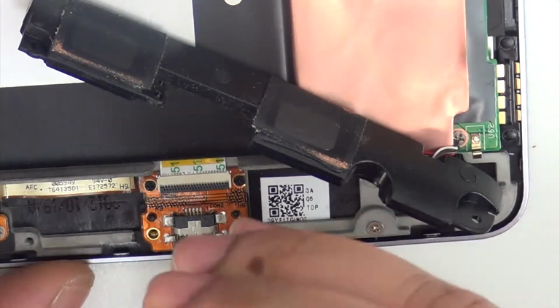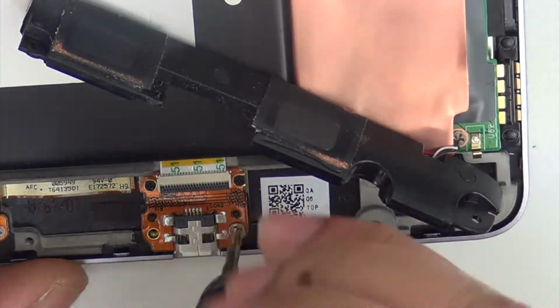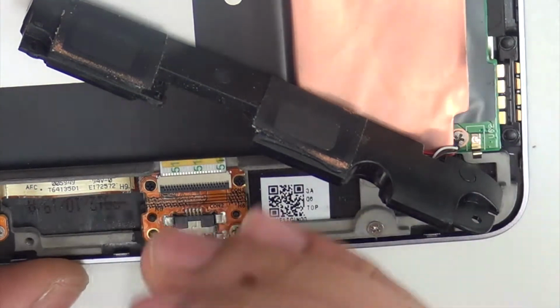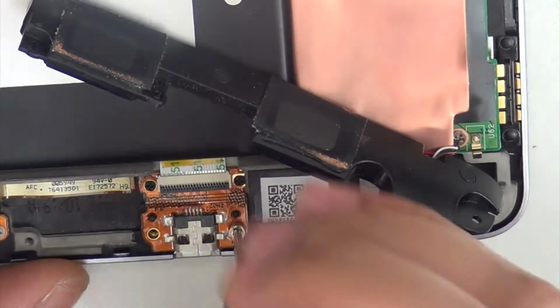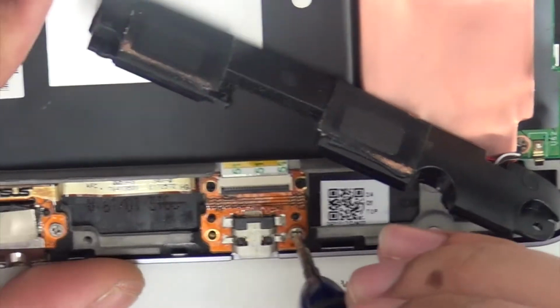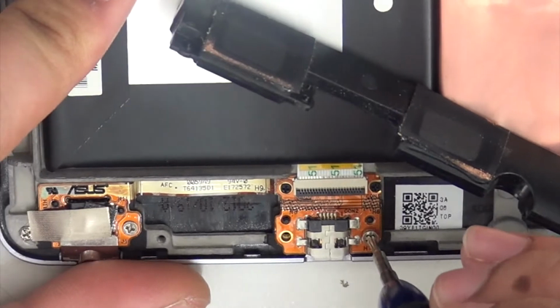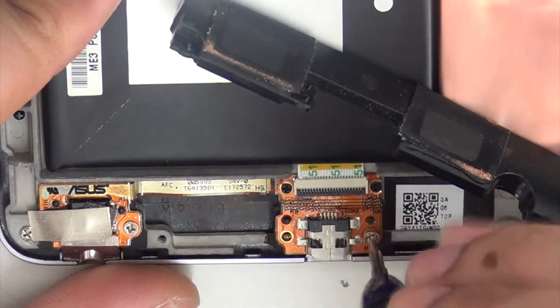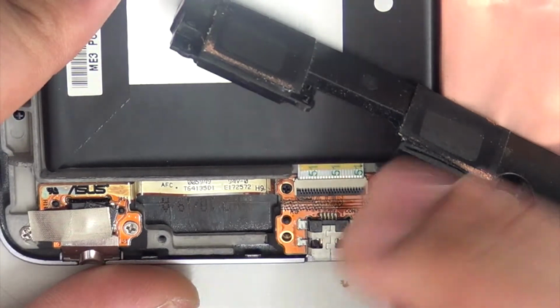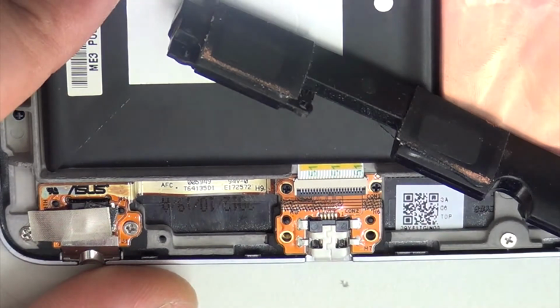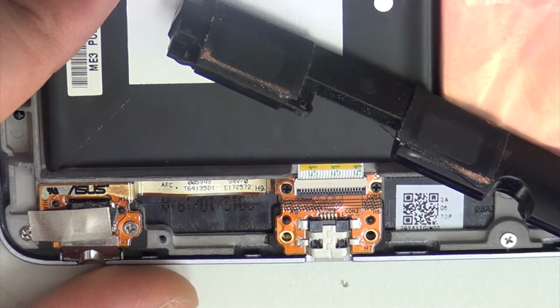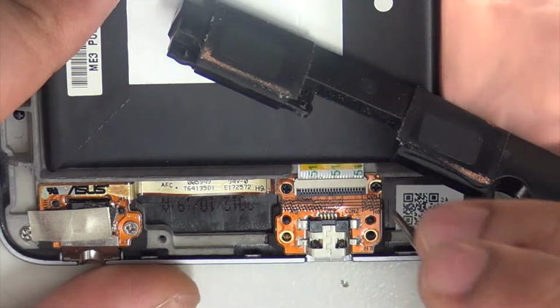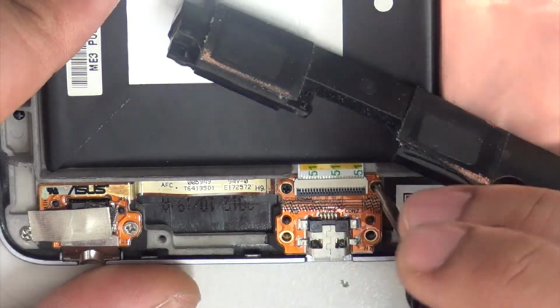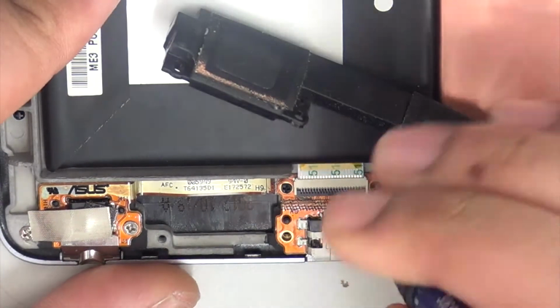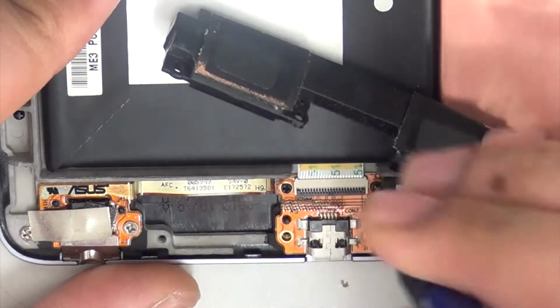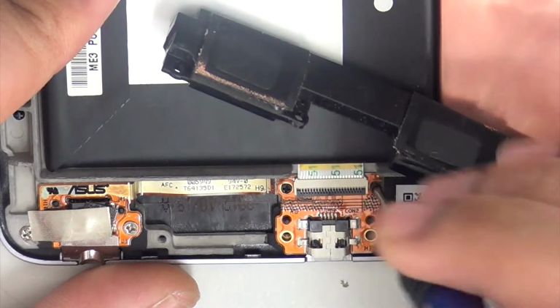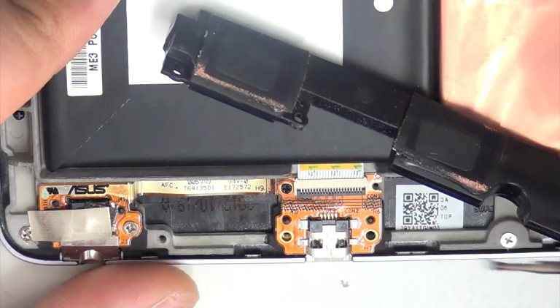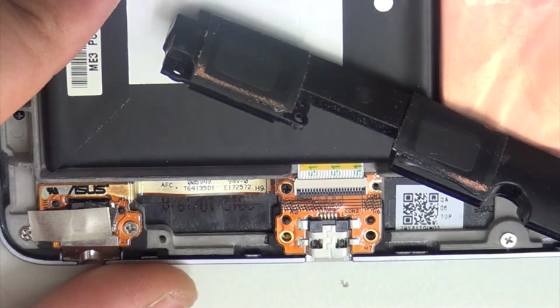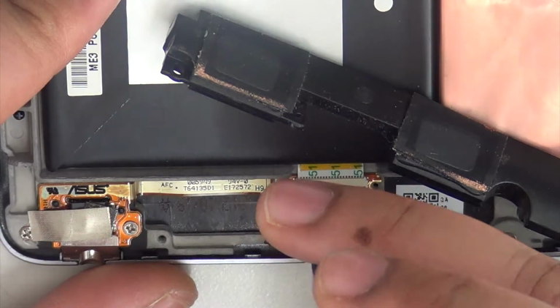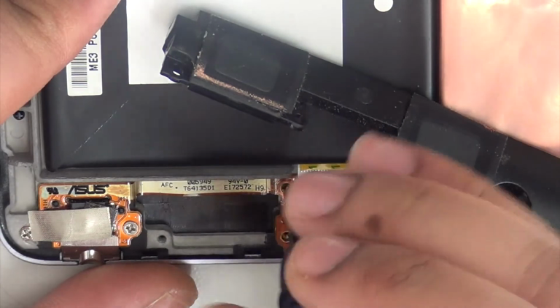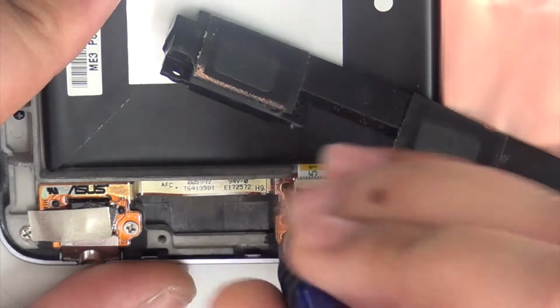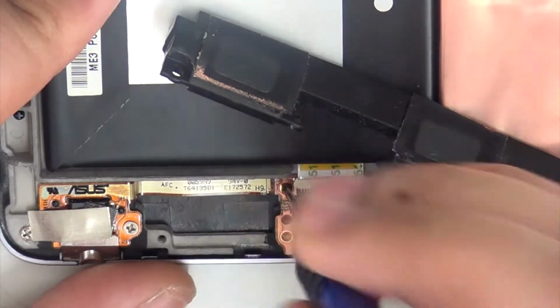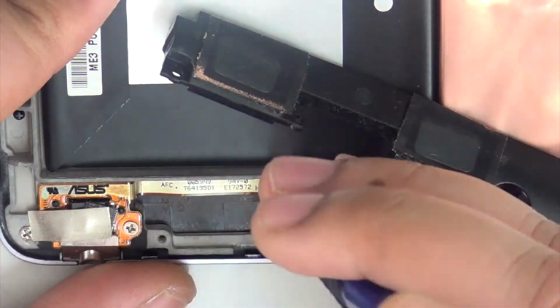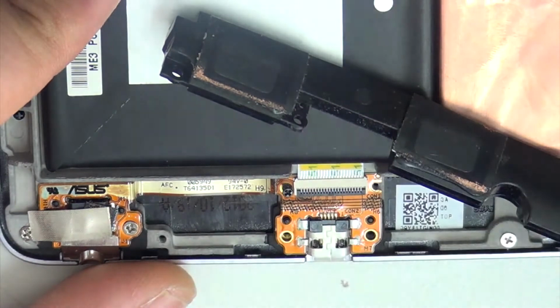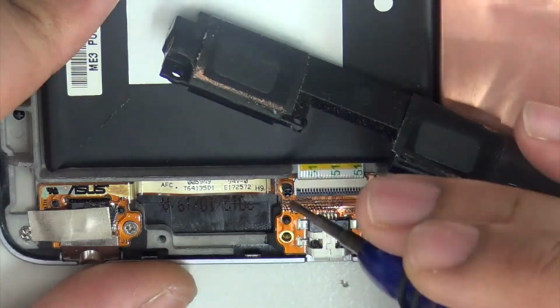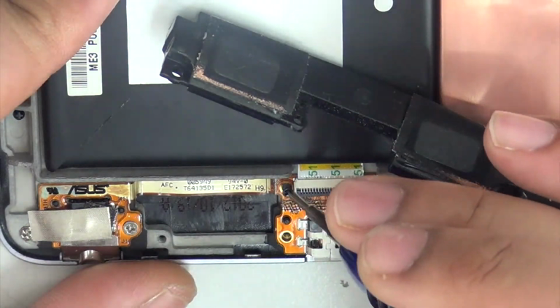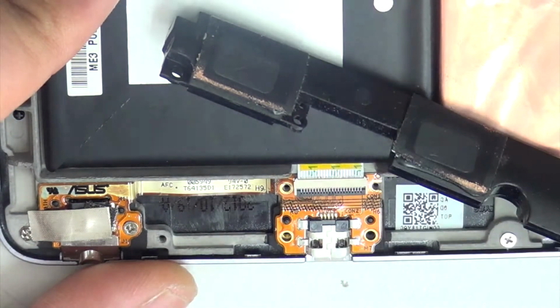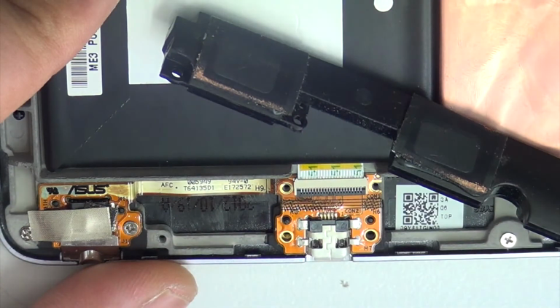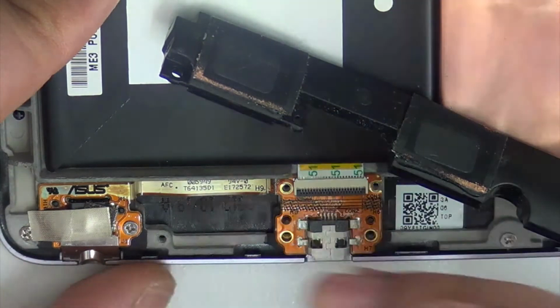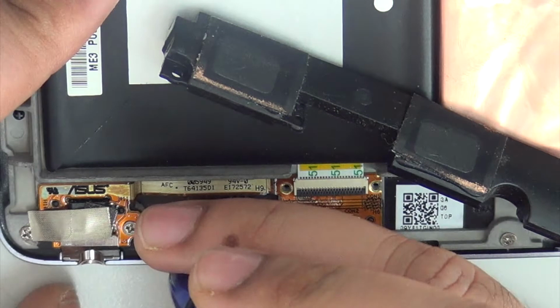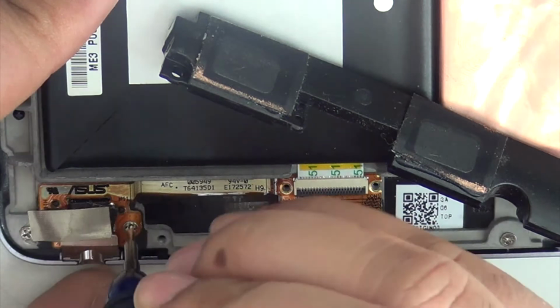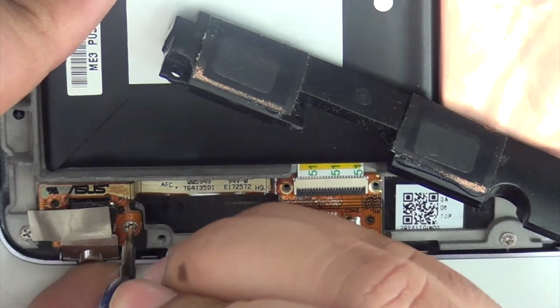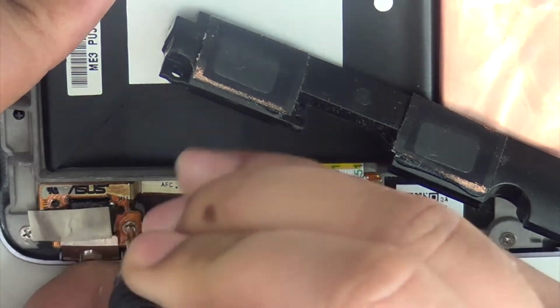Now just unscrew the charging port. It's got one screw at the bottom and two on top, and one on the side — if I'm not wrong there might be two actually.